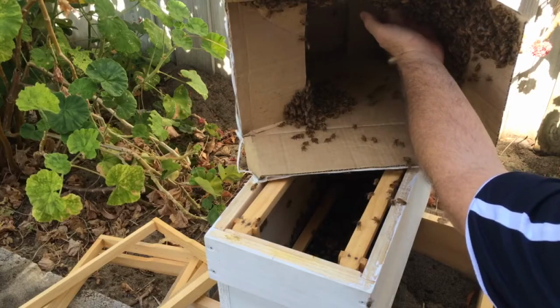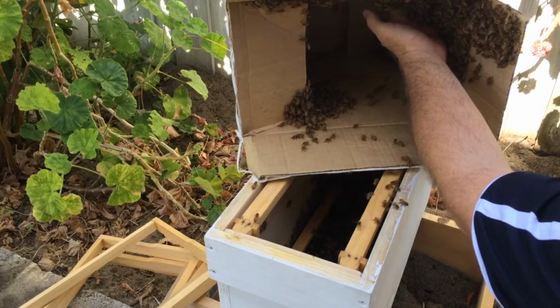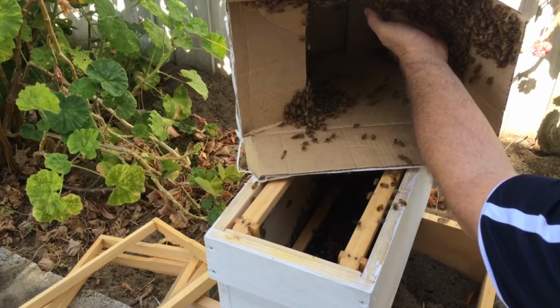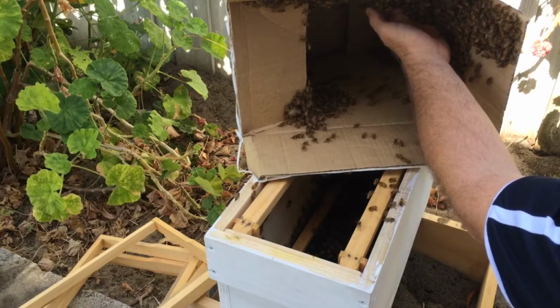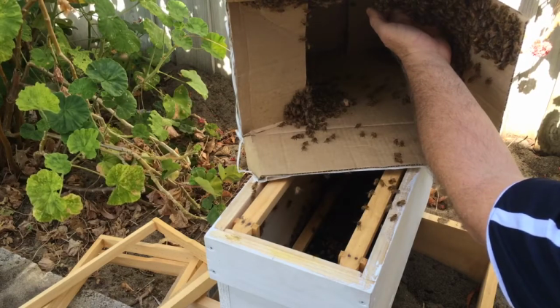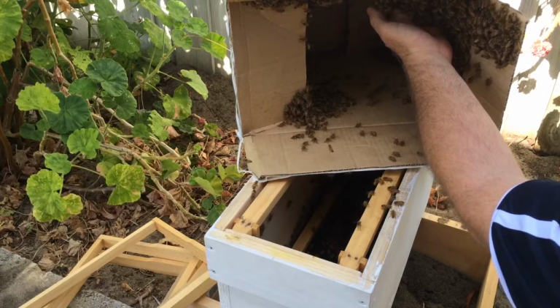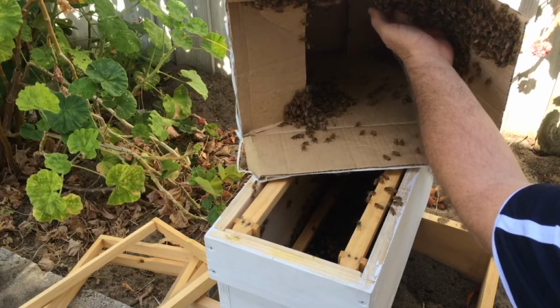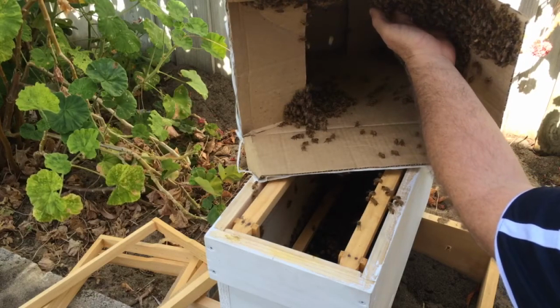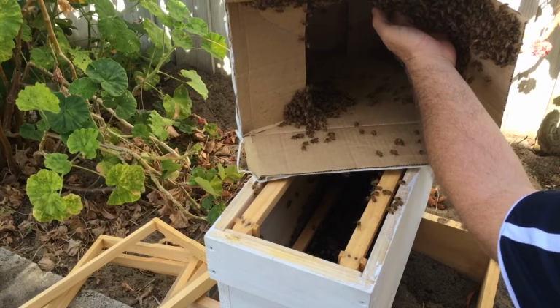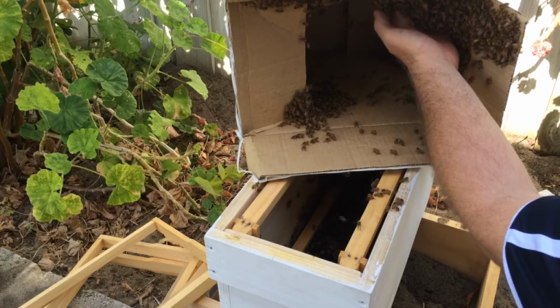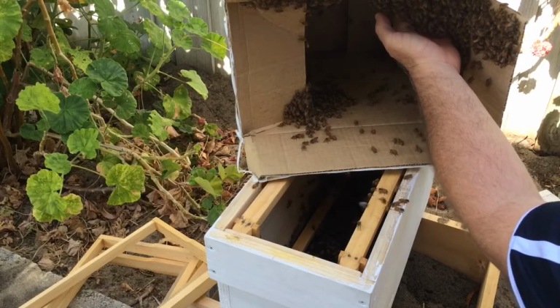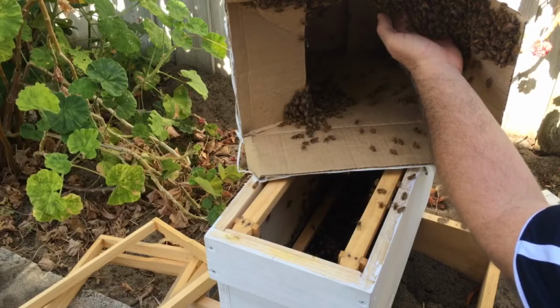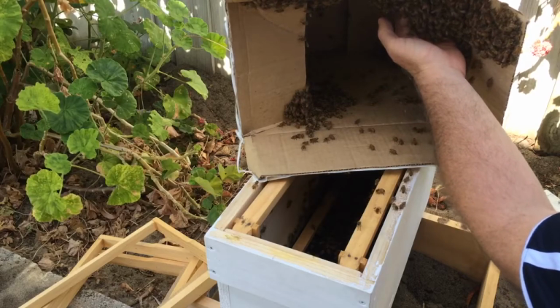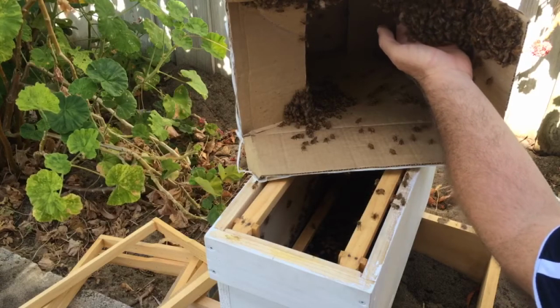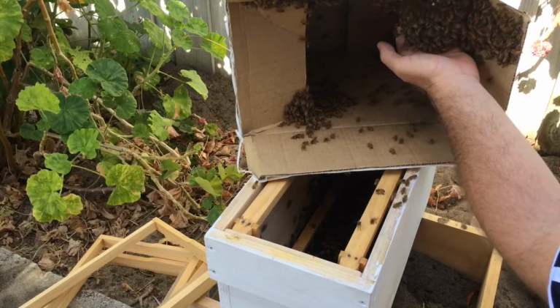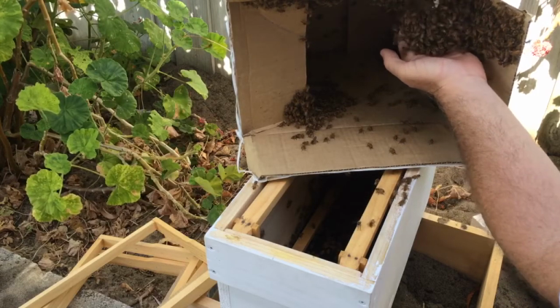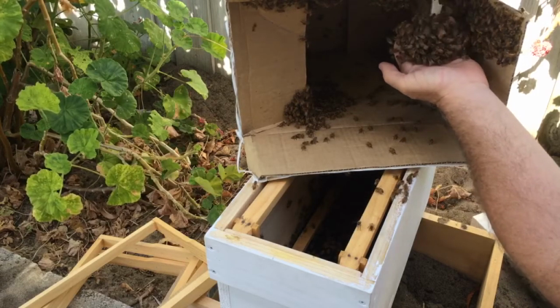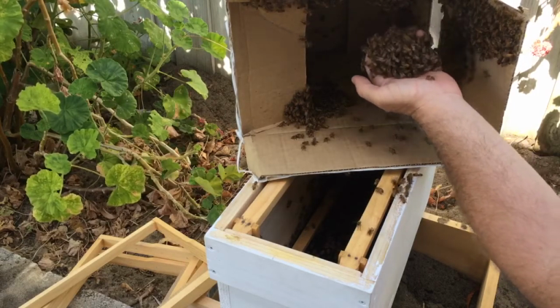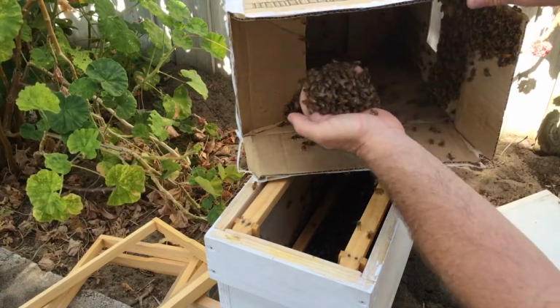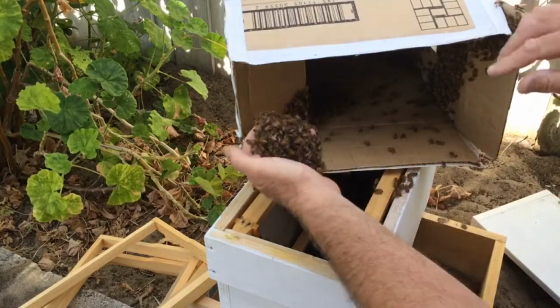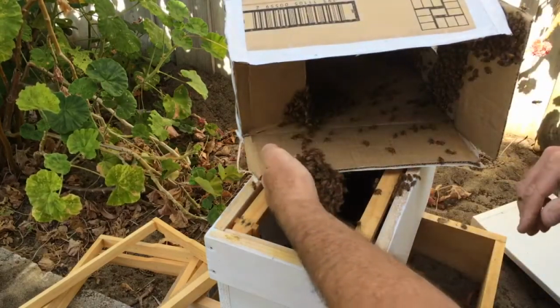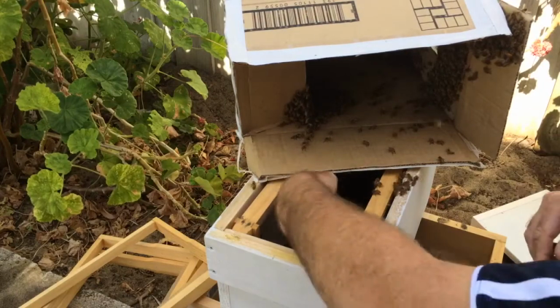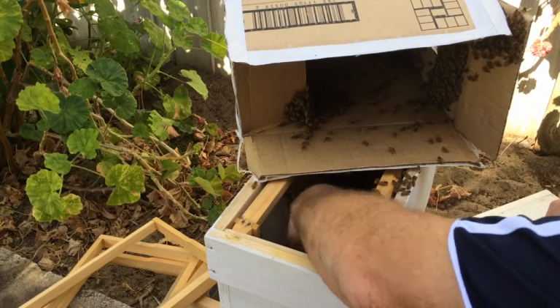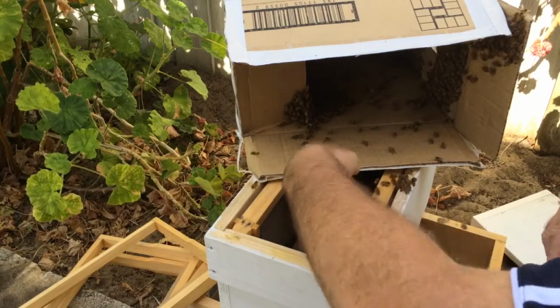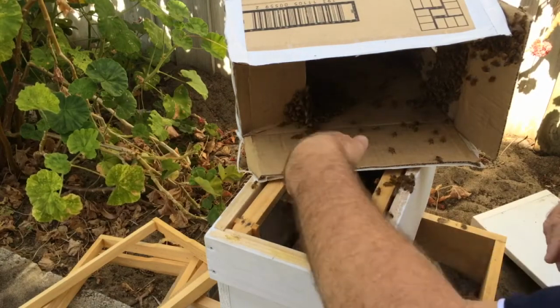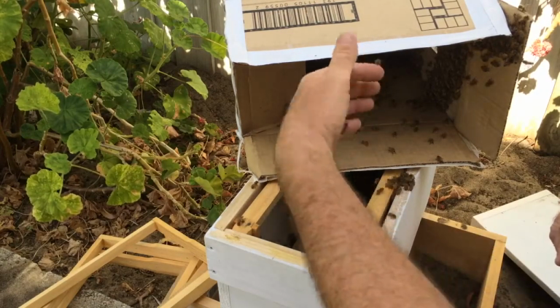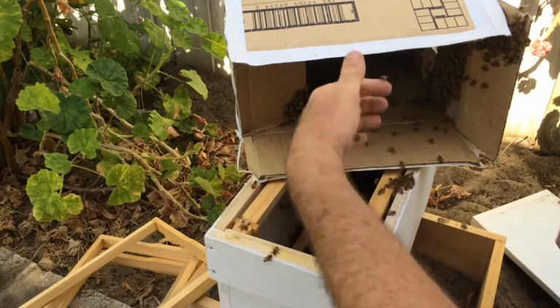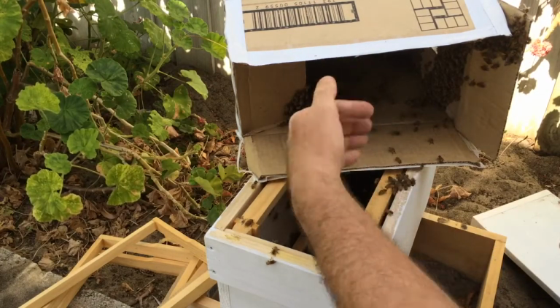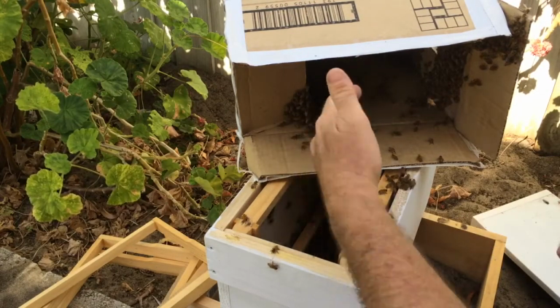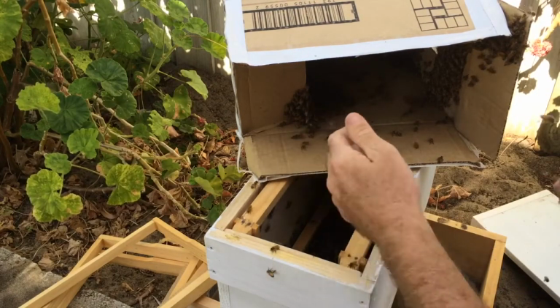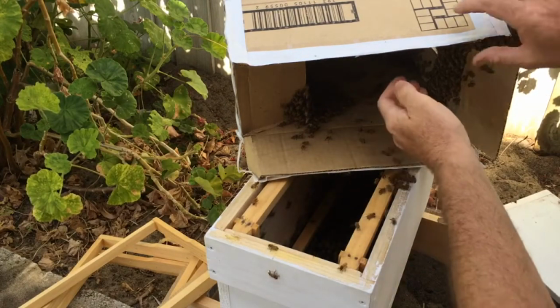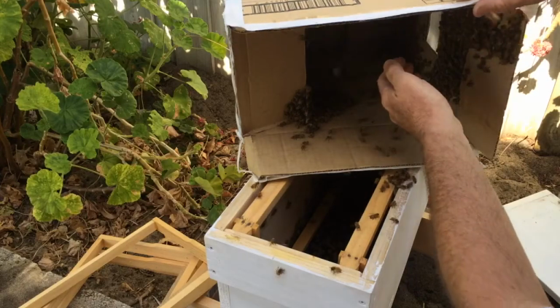Another big pile of bees here. Come on, come on girls — I haven't got all day. It's not bush week, you know. Get in there.